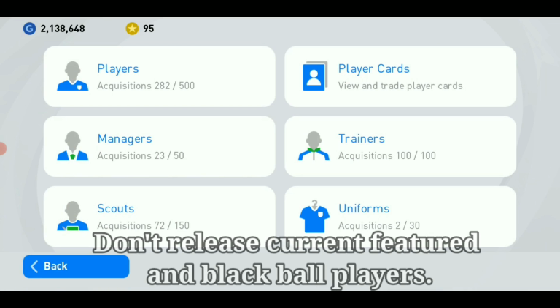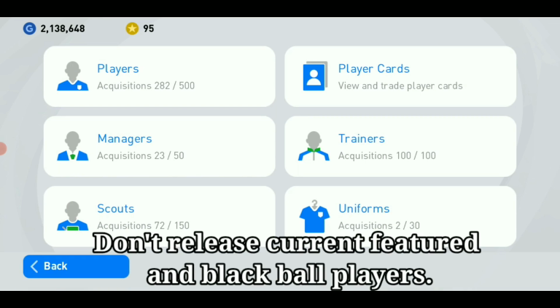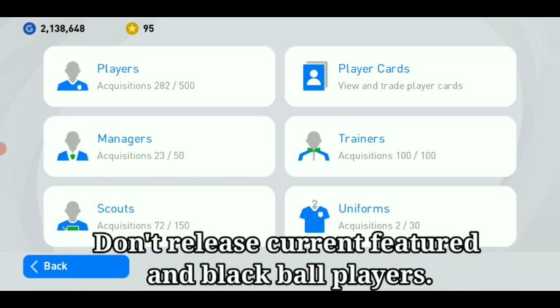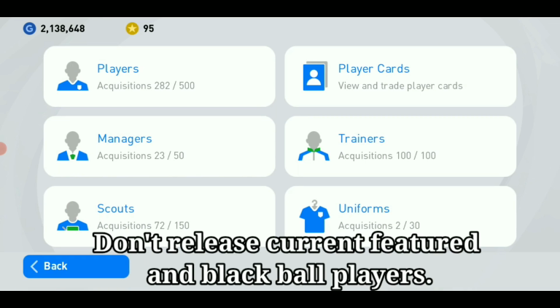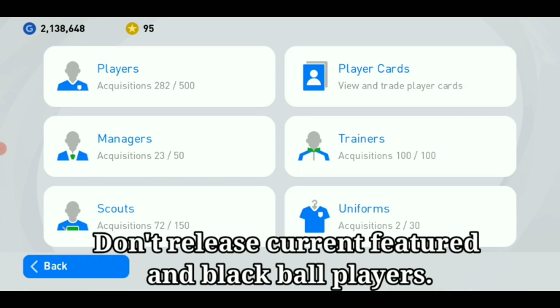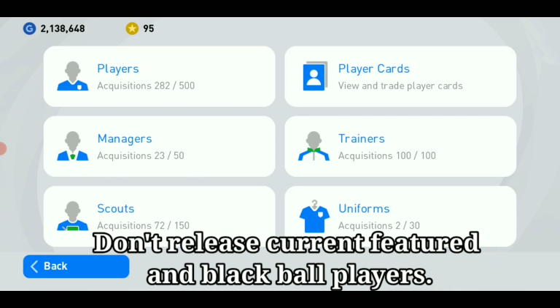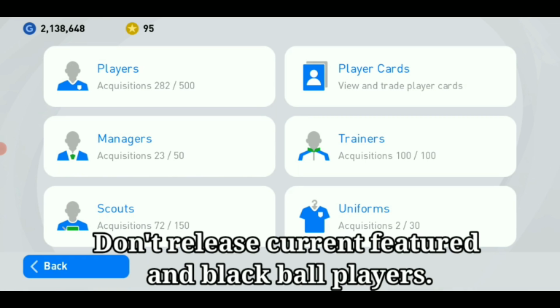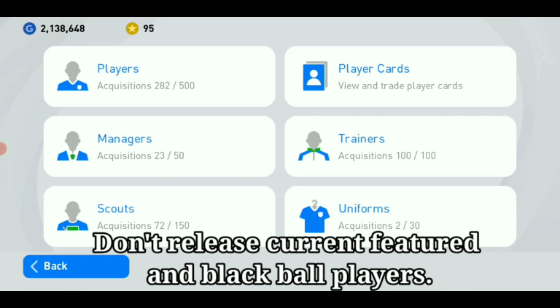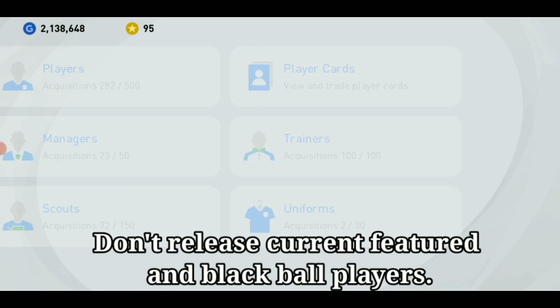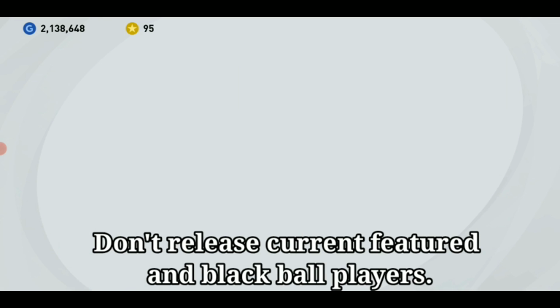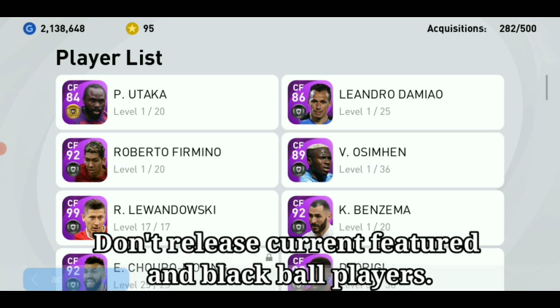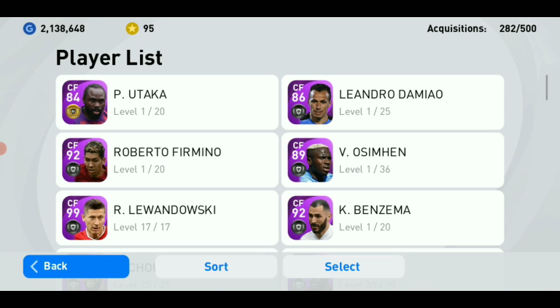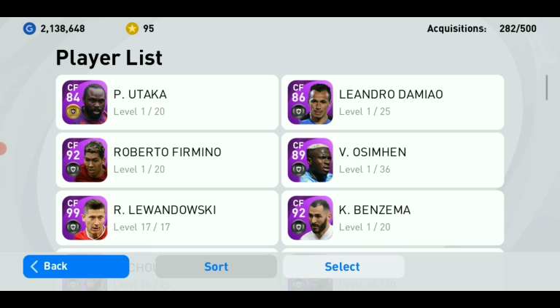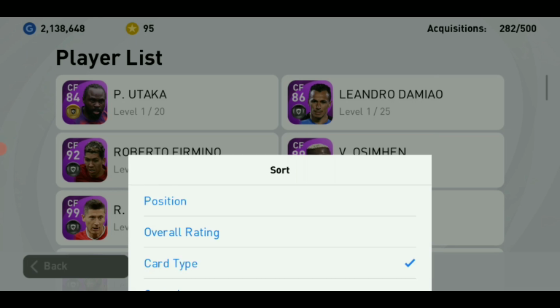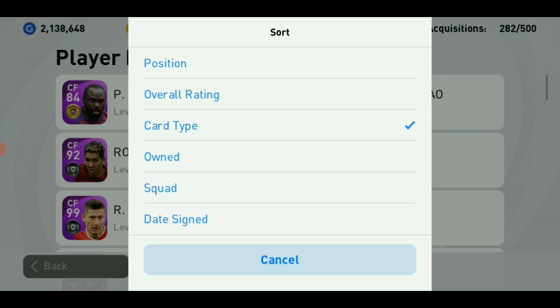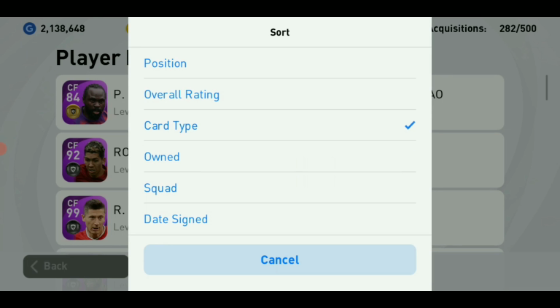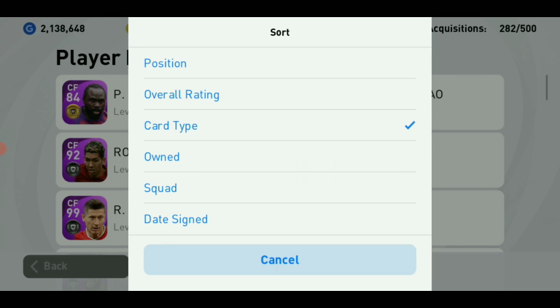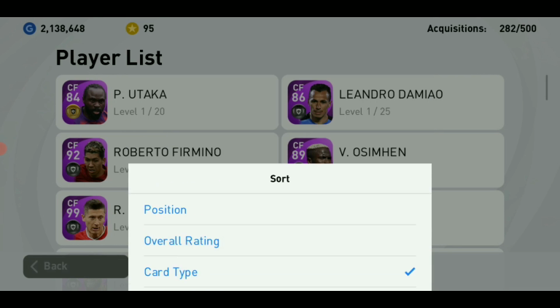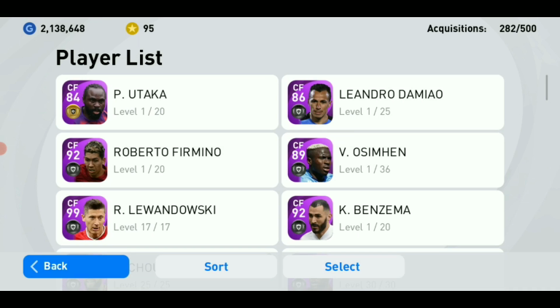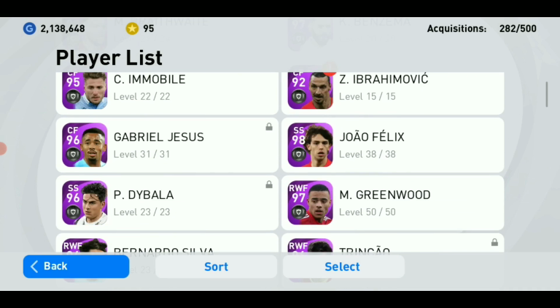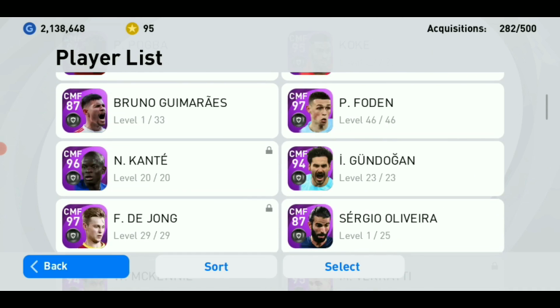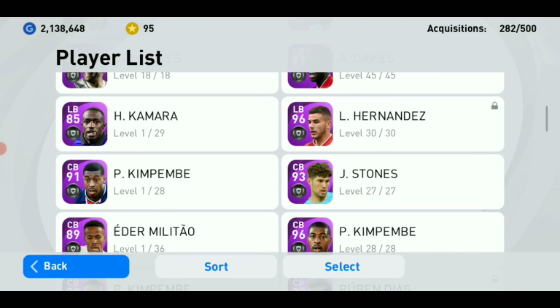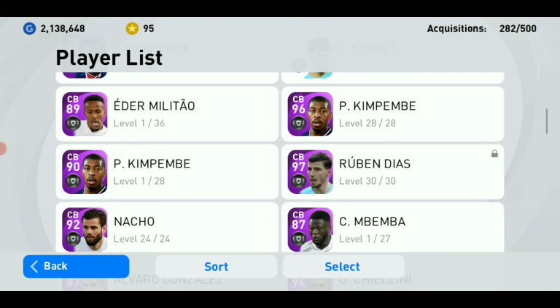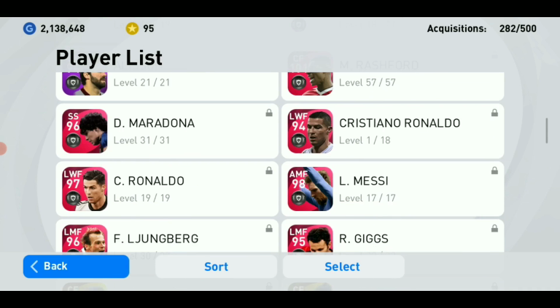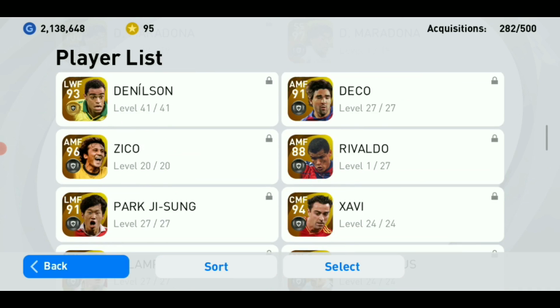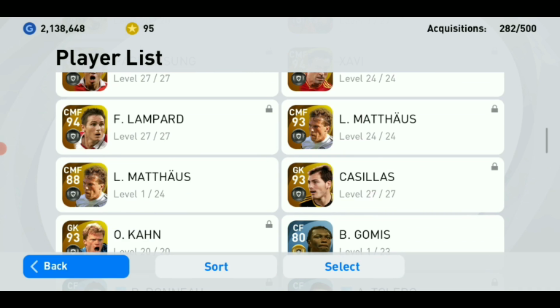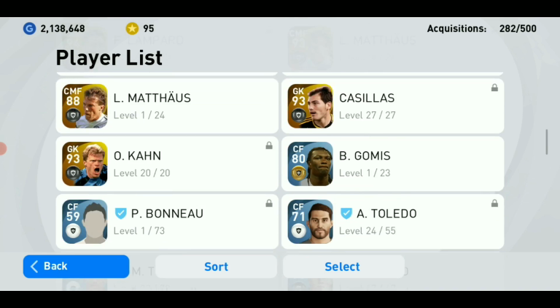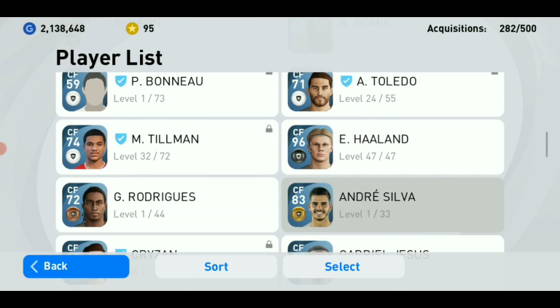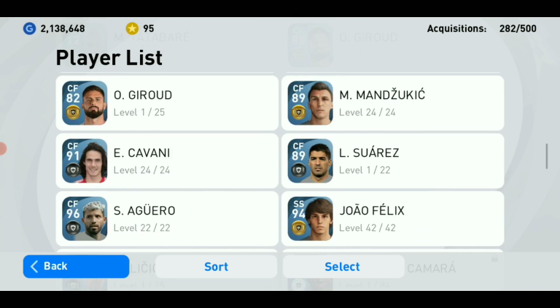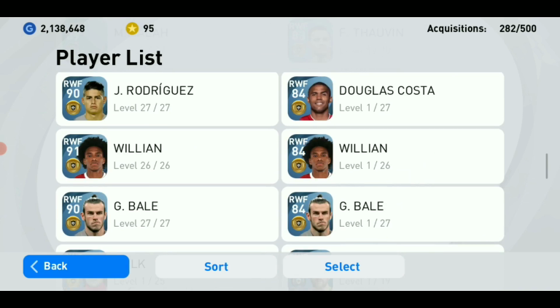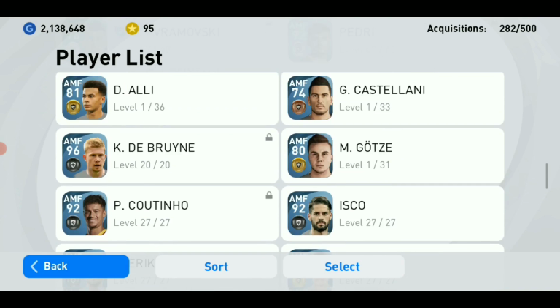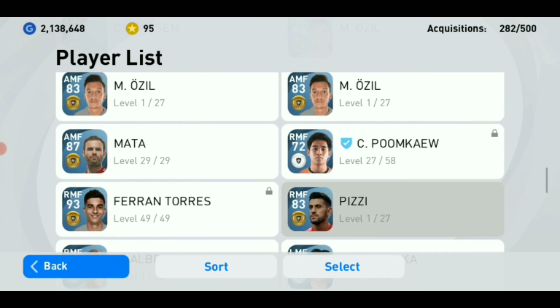Tip 3: Don't release current featured and black ball players. Save them for next year, because in the next season these players will become carryover cards, and carryover players are worth more GP.